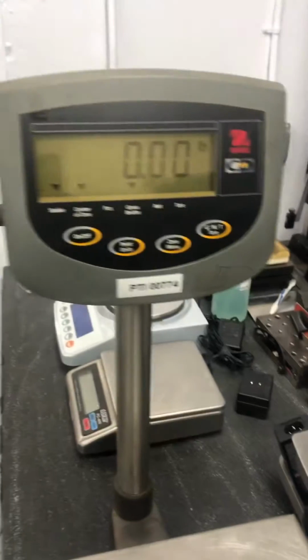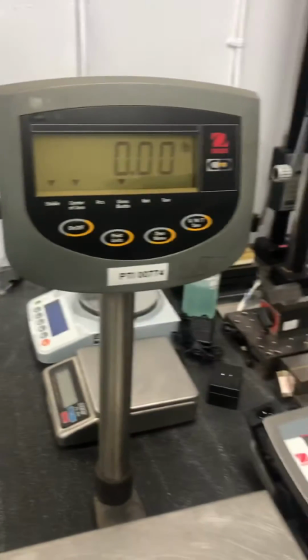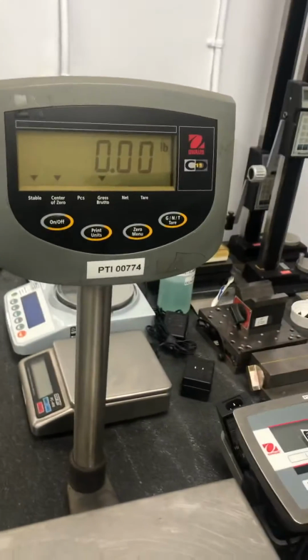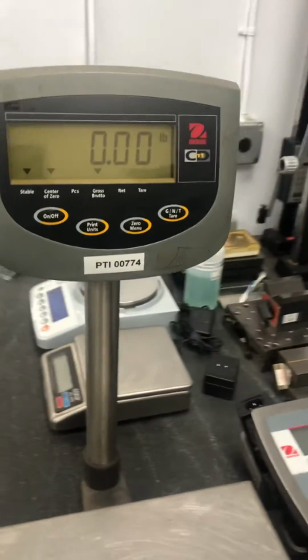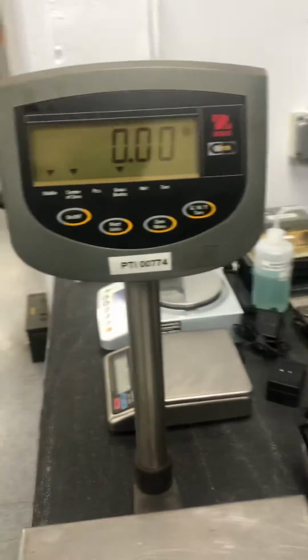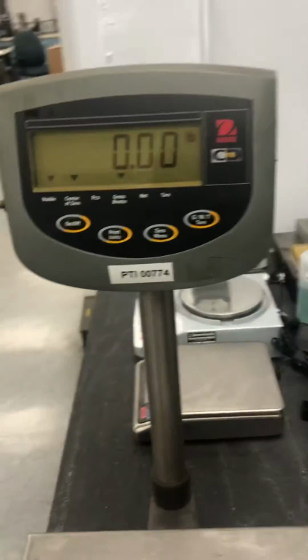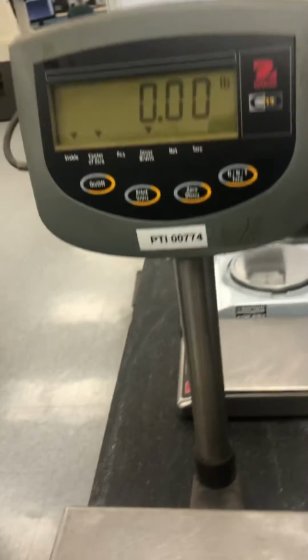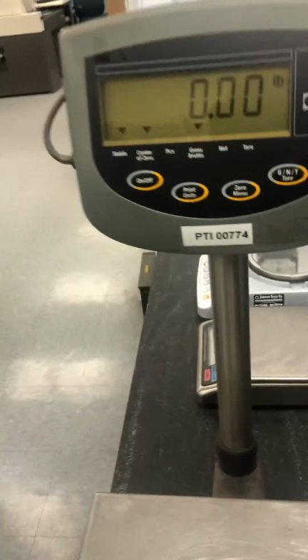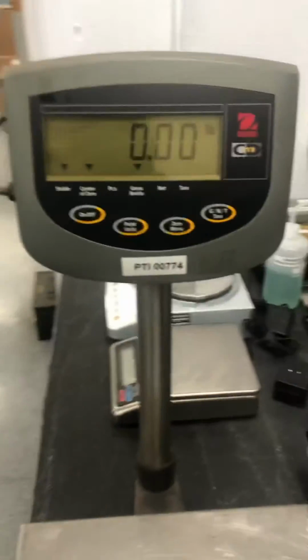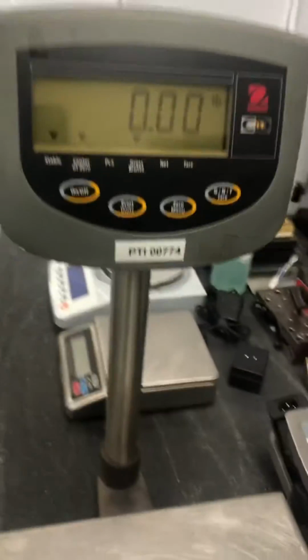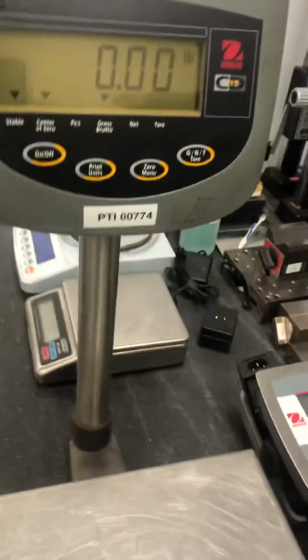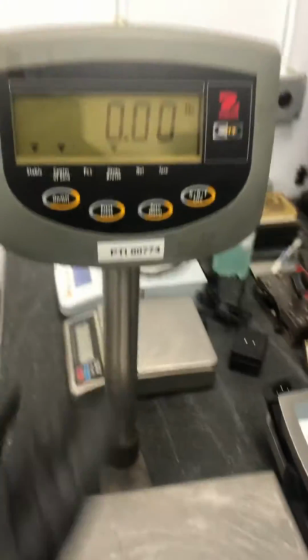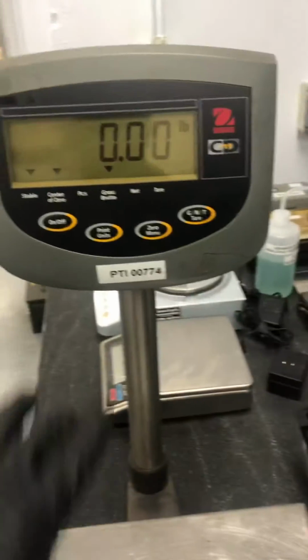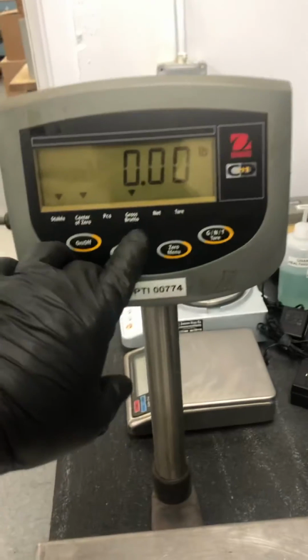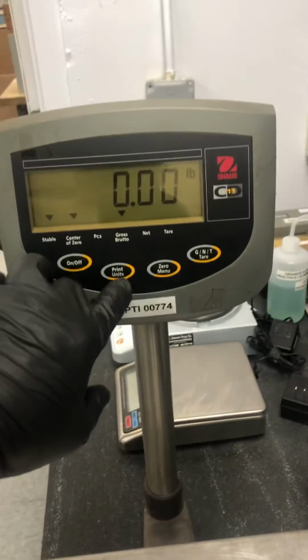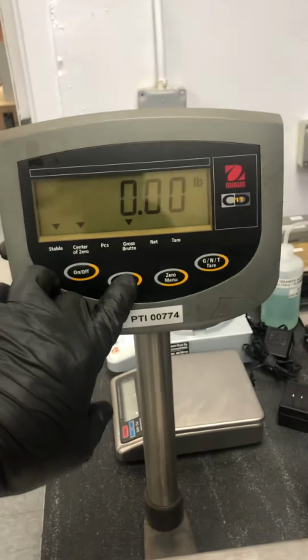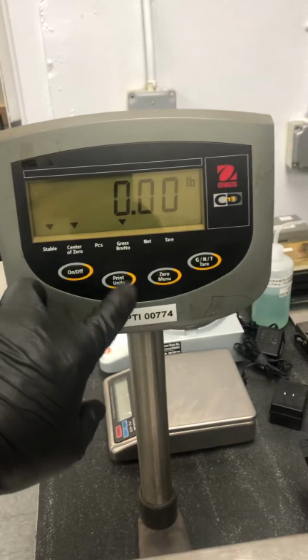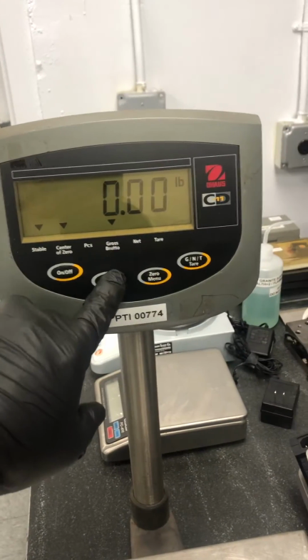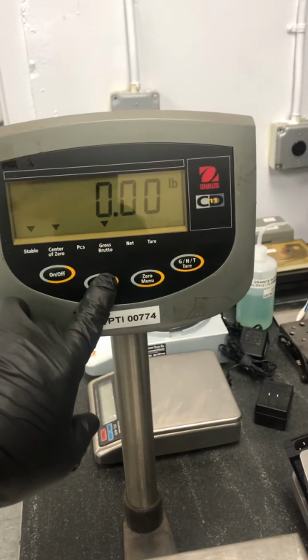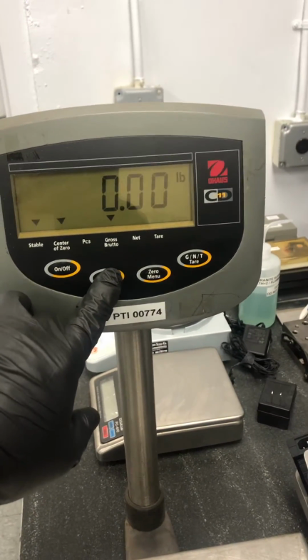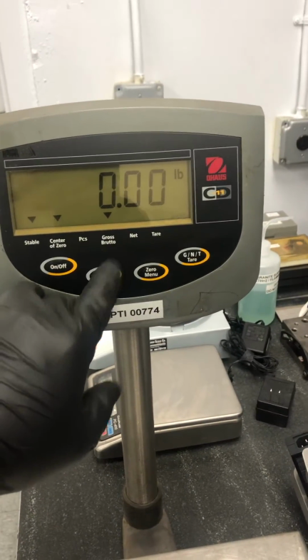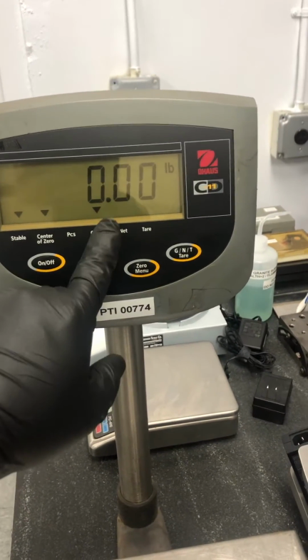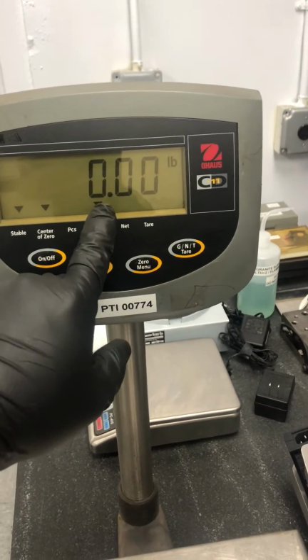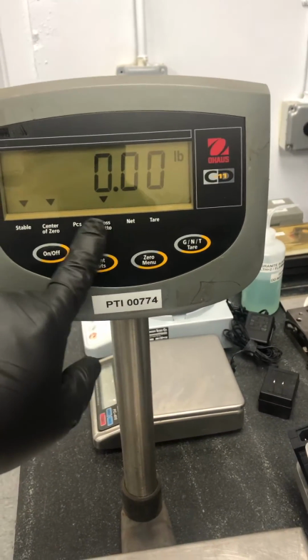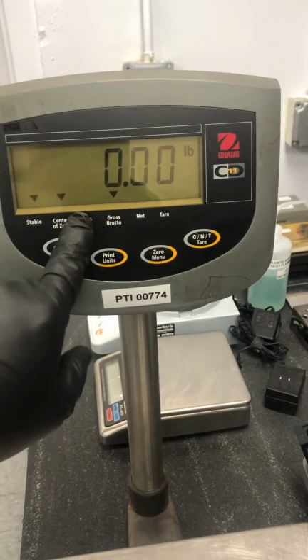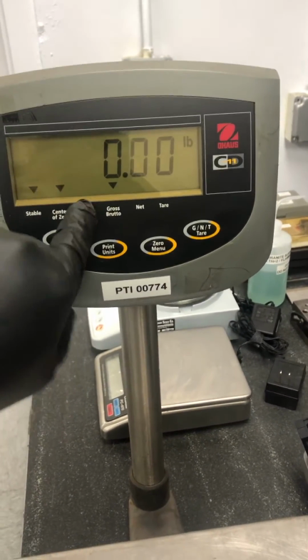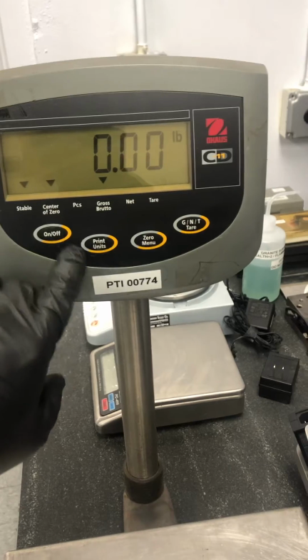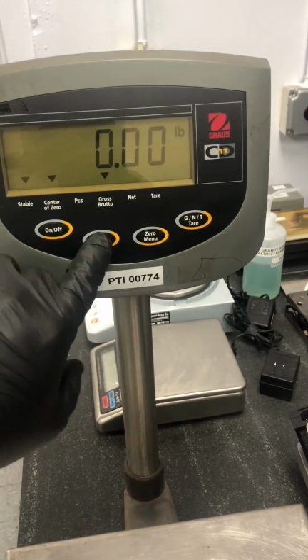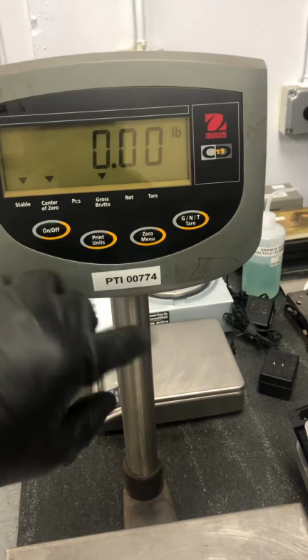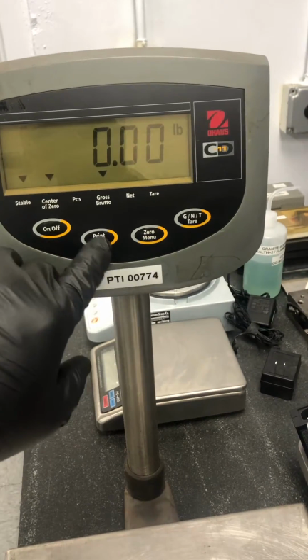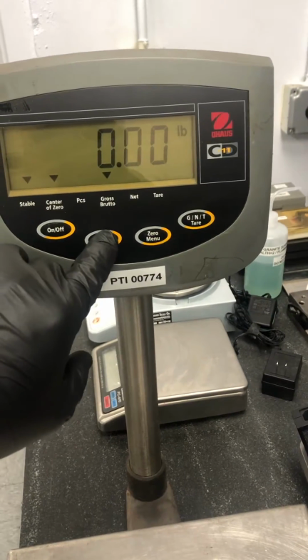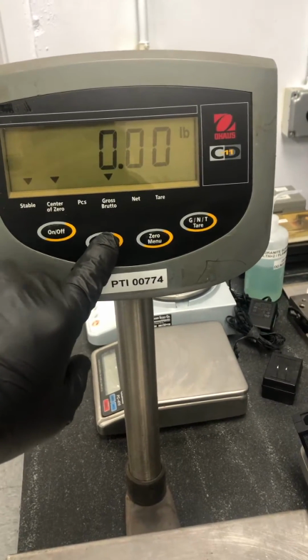This is how you count on an Ohaus CD11. When you're in weigh mode, you hold down the unis key until the little arrow is above the pieces, and then you let the unis key go.